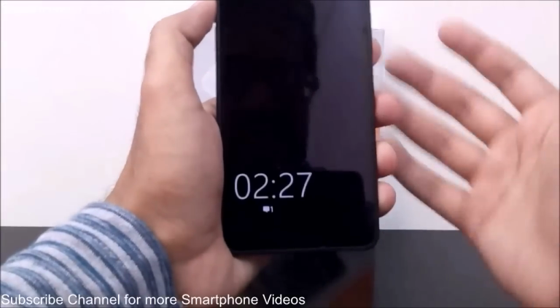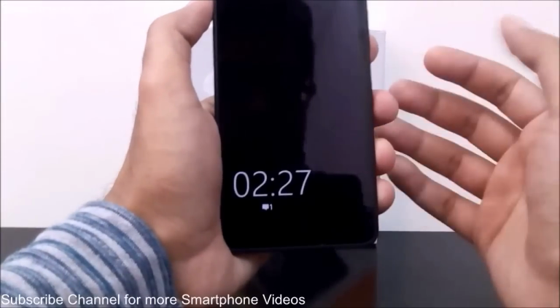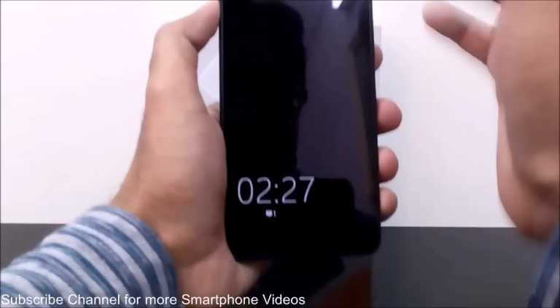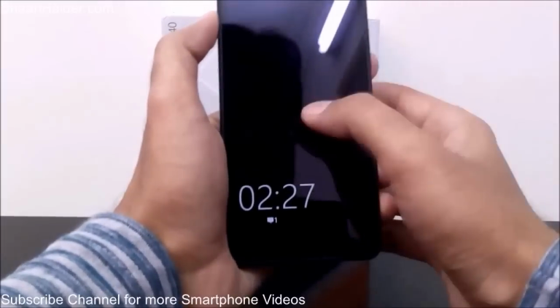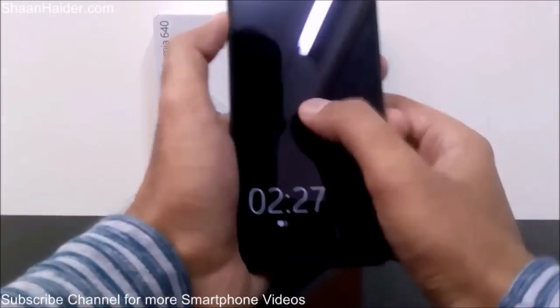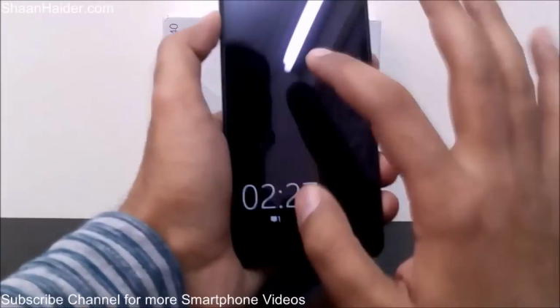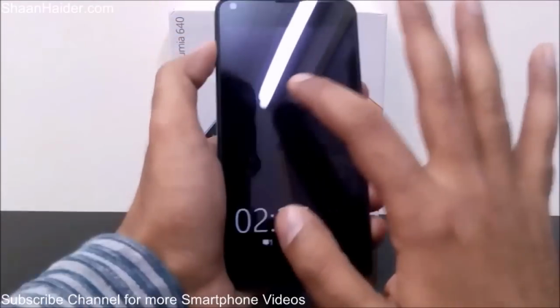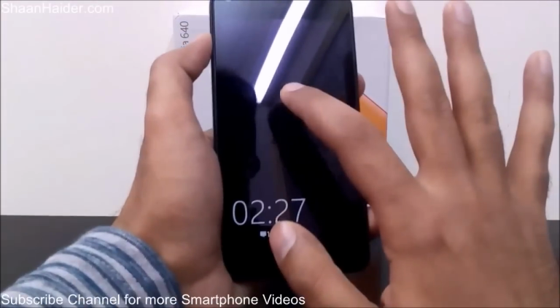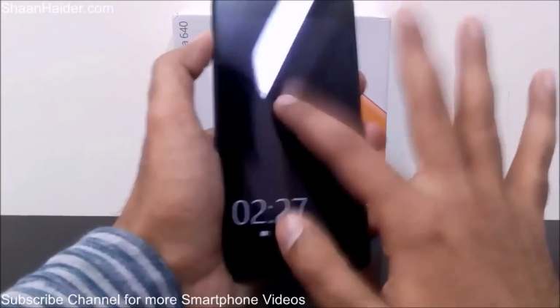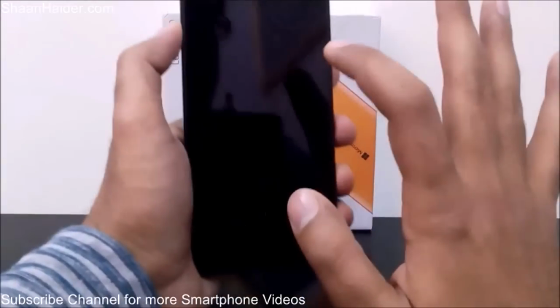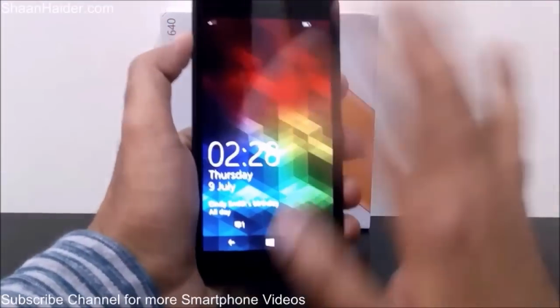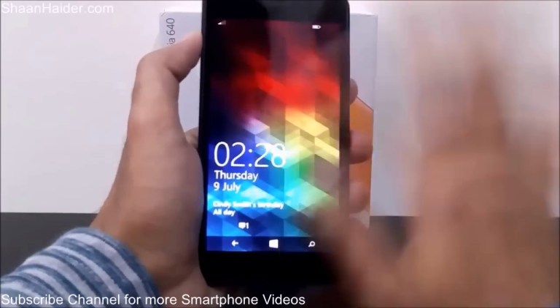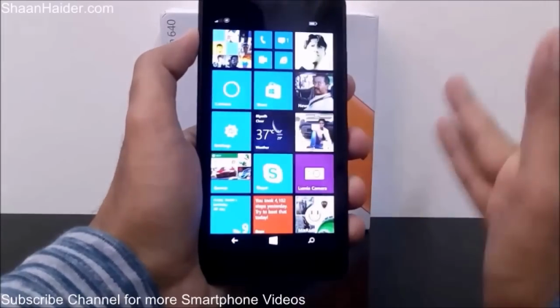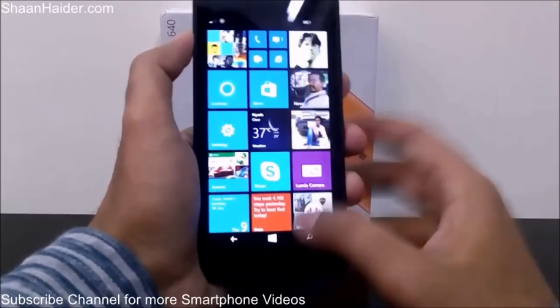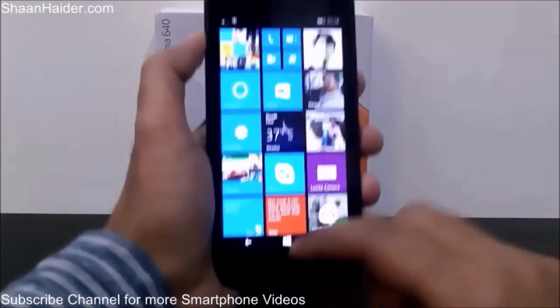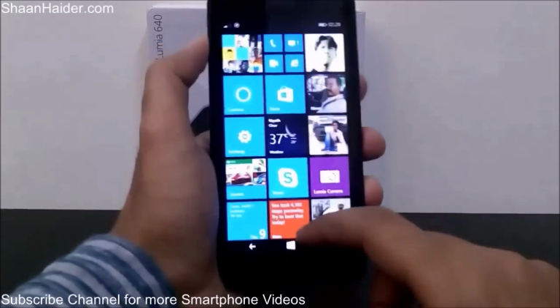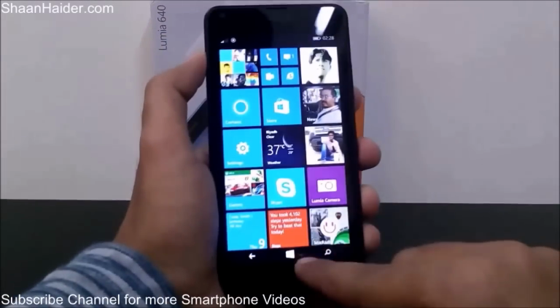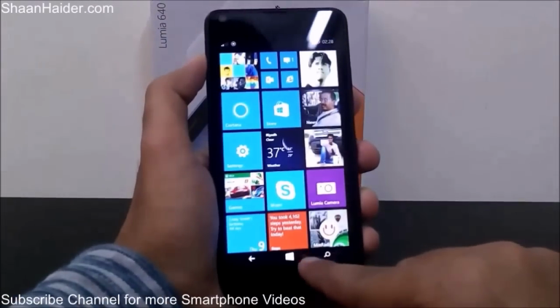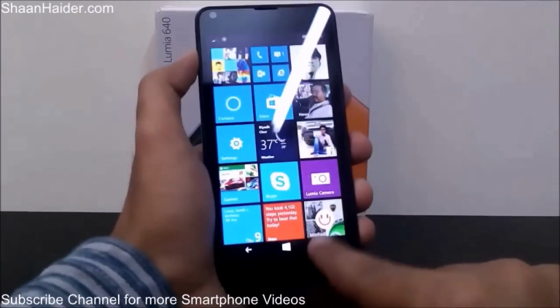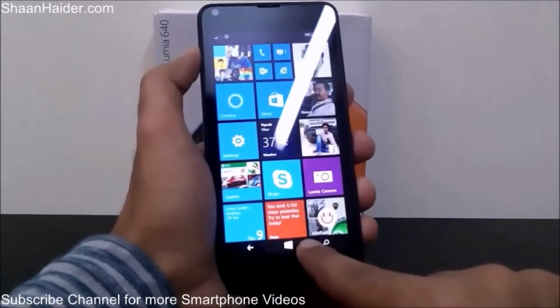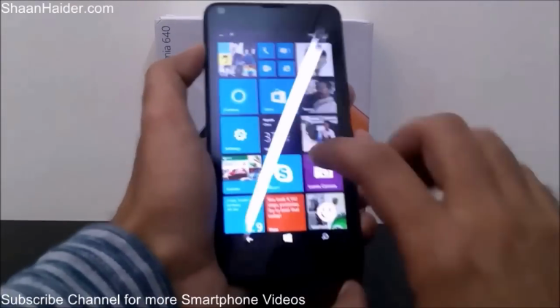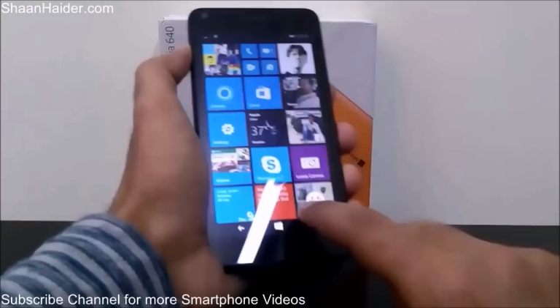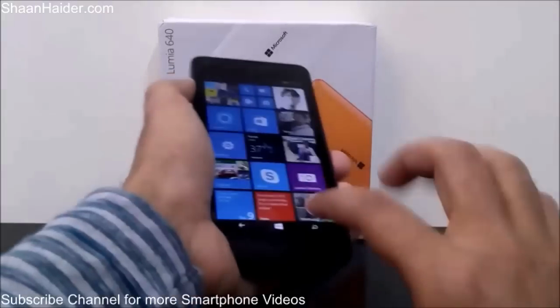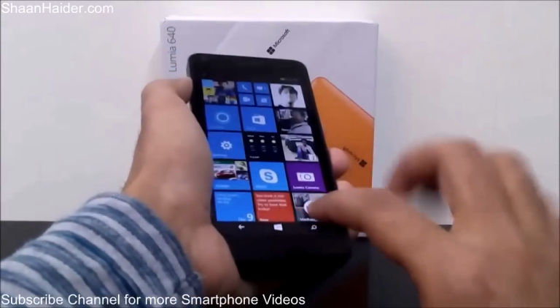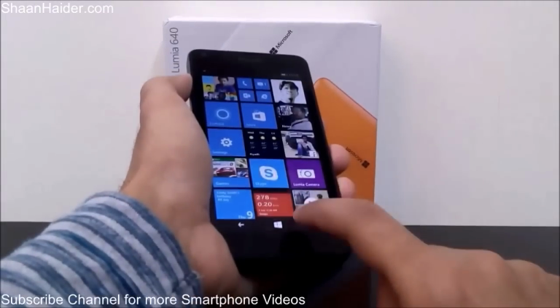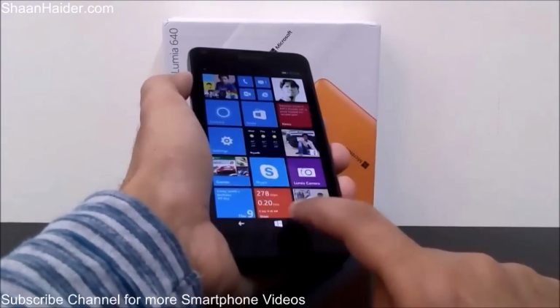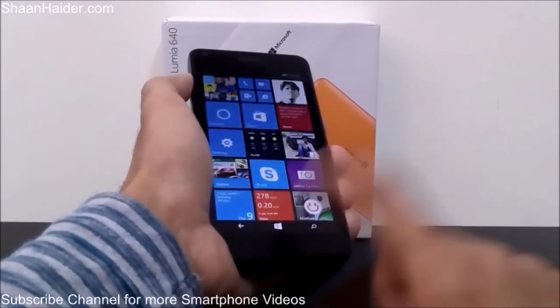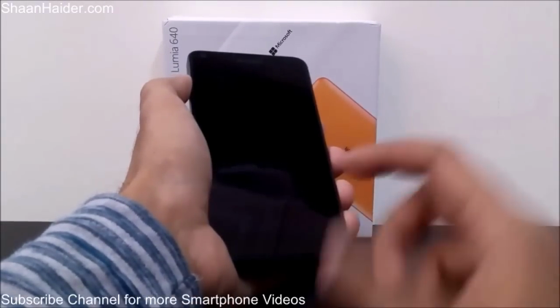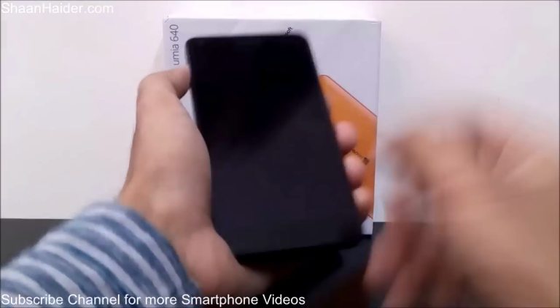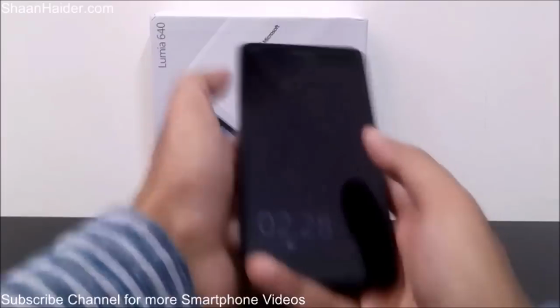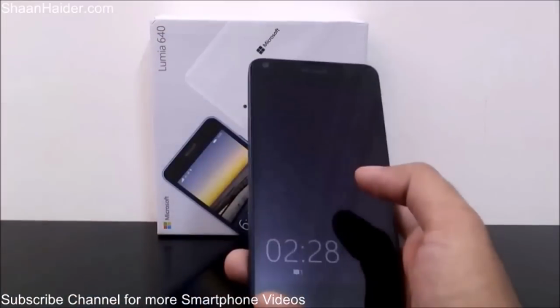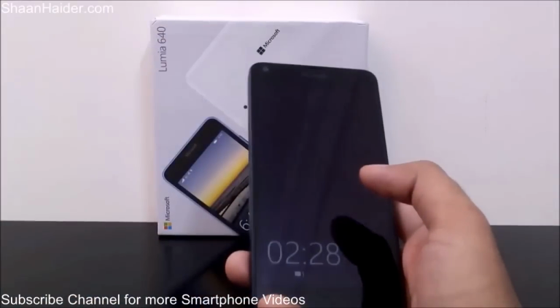So as you can see, the screen is locked. If I have to turn it on, just double tap on the screen once again — here is the lock screen. To lock it again, just double tap on the navigation bar and it's turned off. This is a very nice and productive feature.